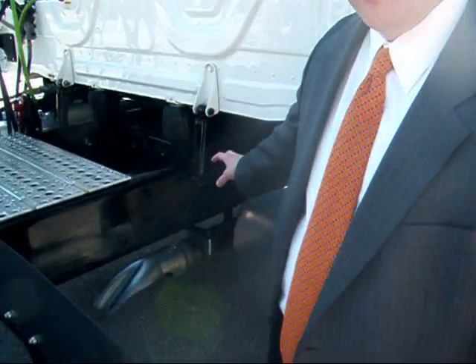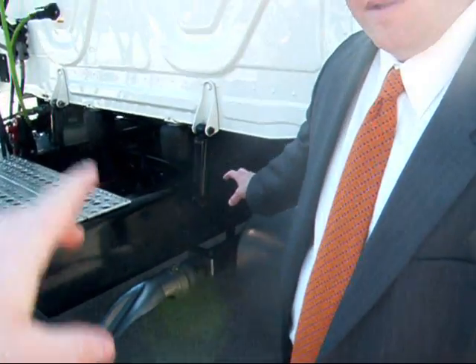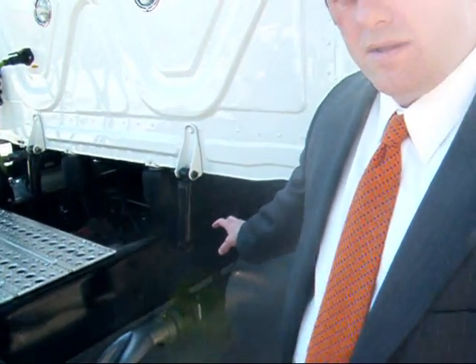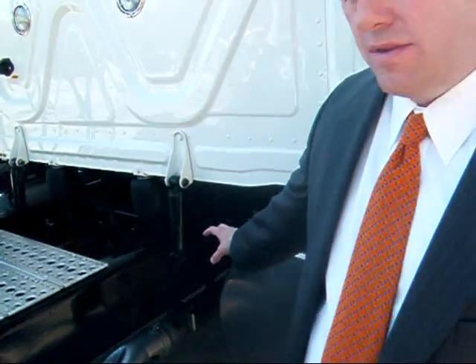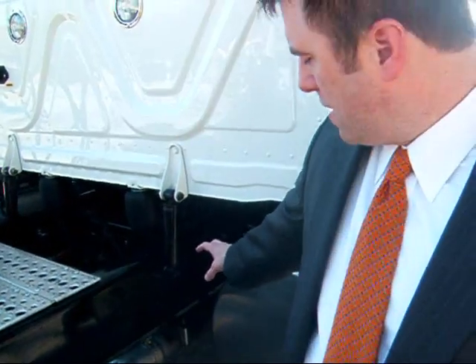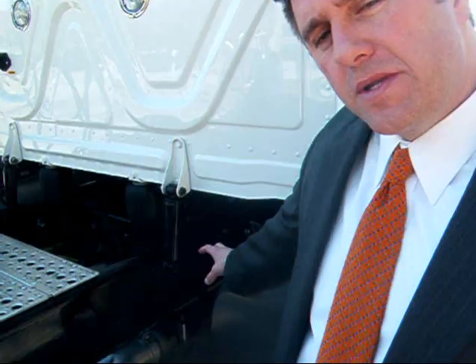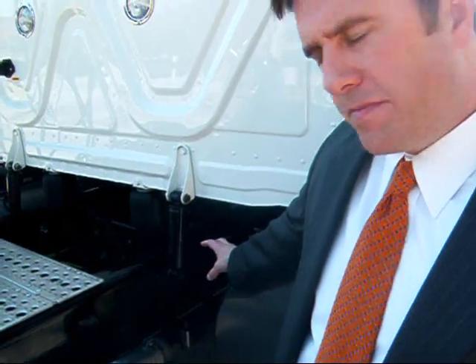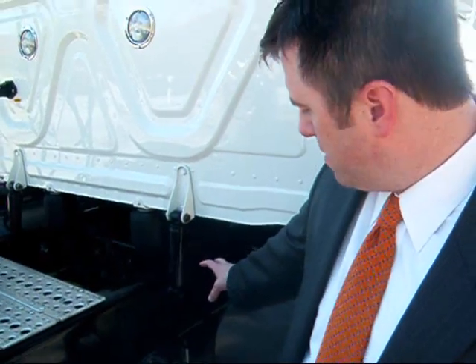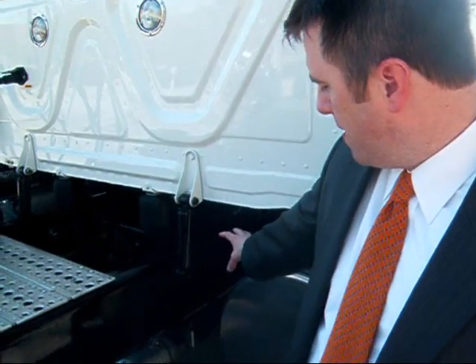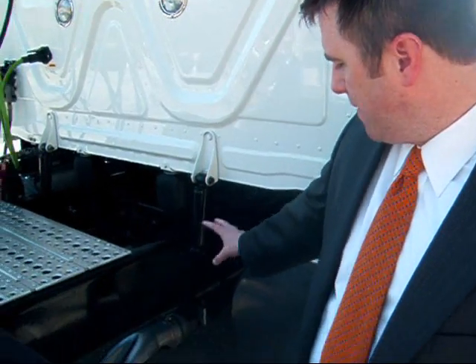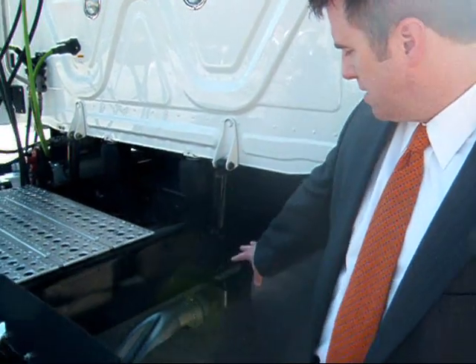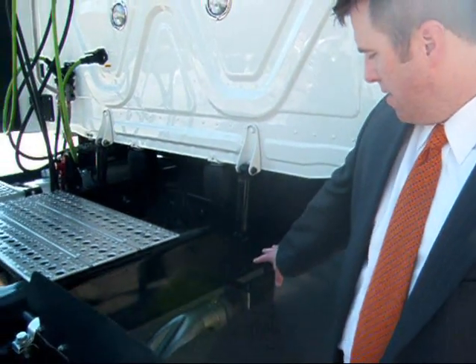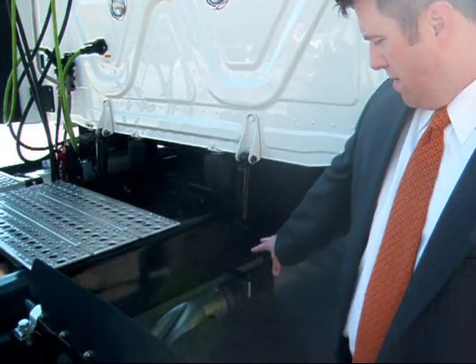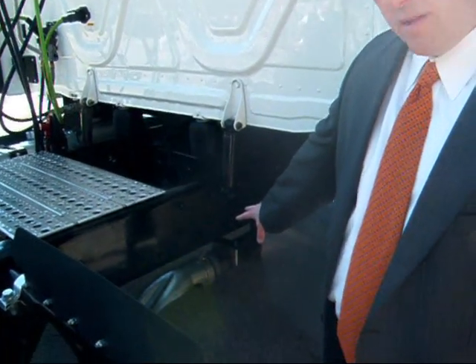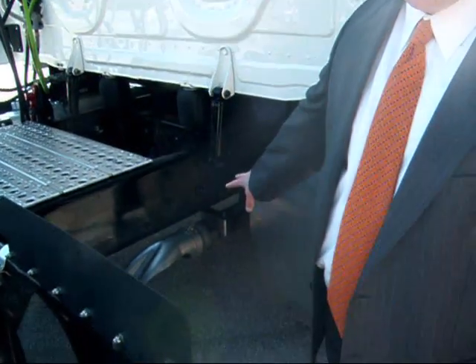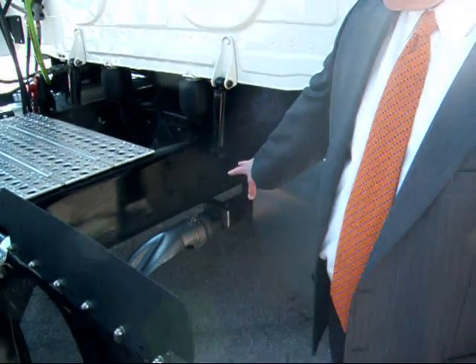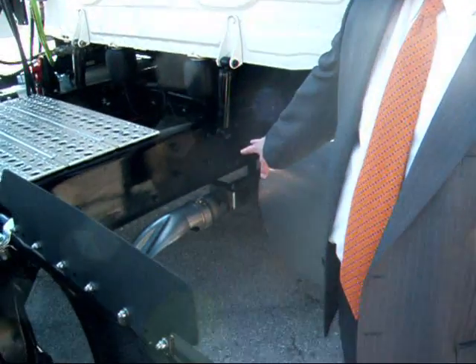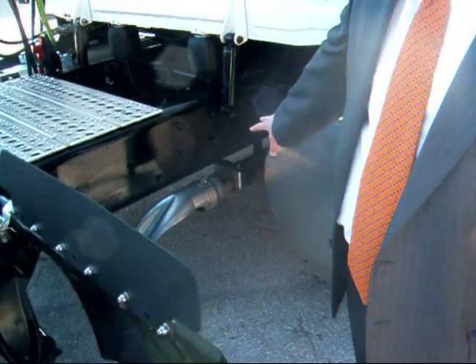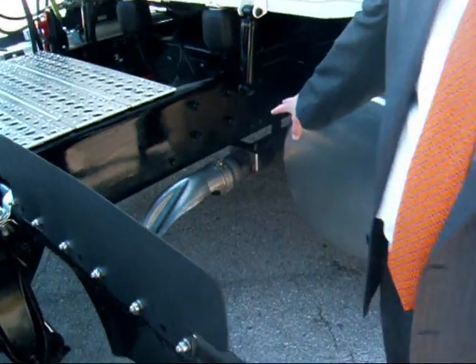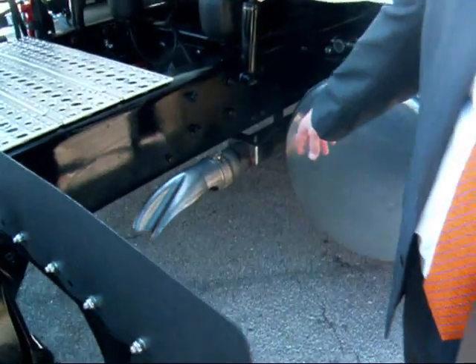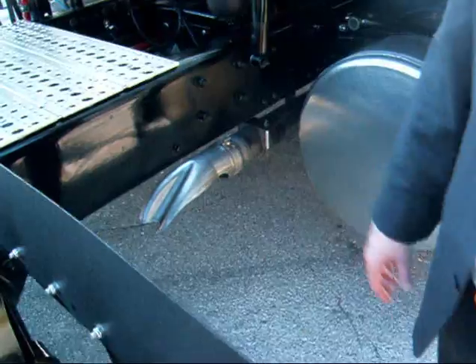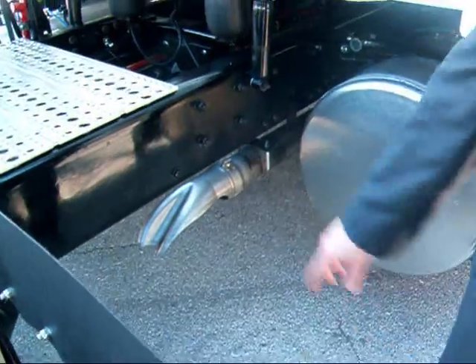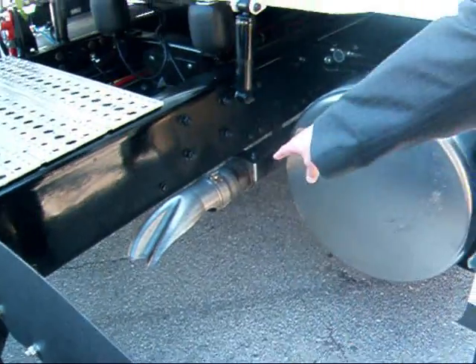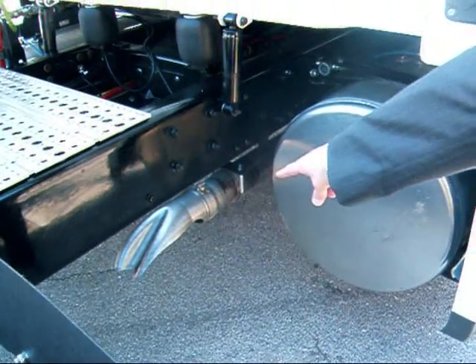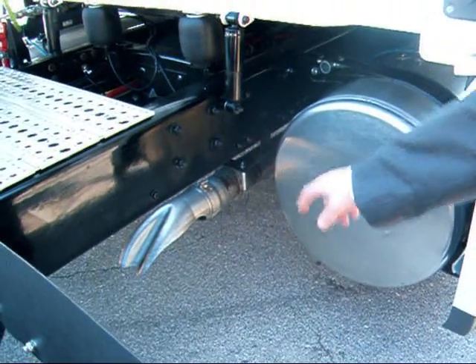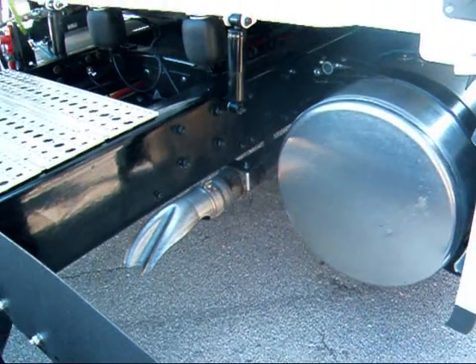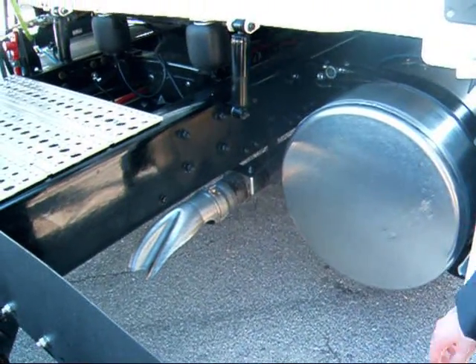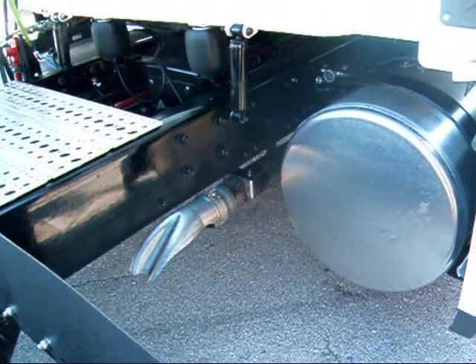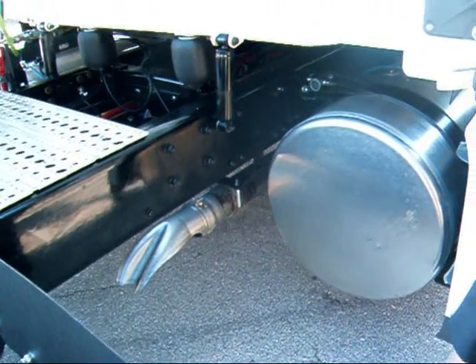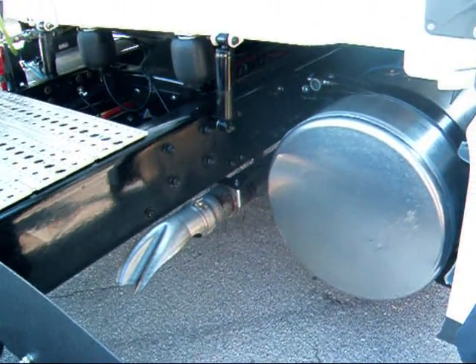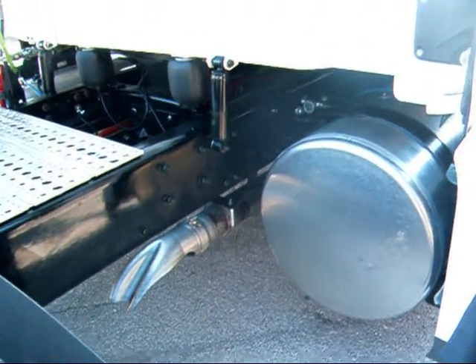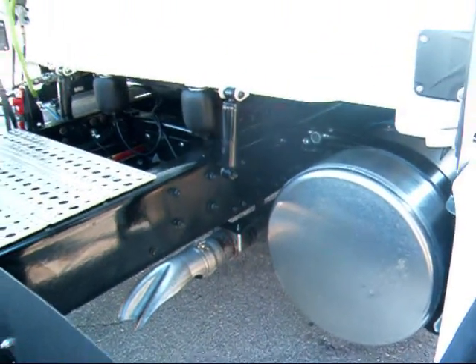You save almost 100 pounds by getting rid of that vertical stack and having this horizontal exhaust with a diffuser at the end, which diffuses the hot exhaust out safely.